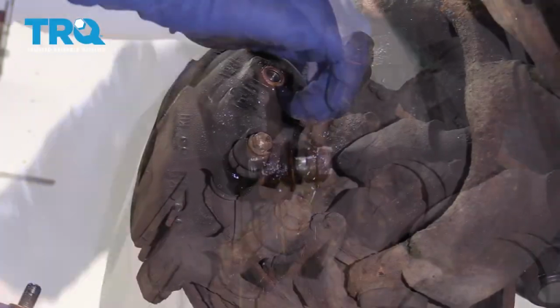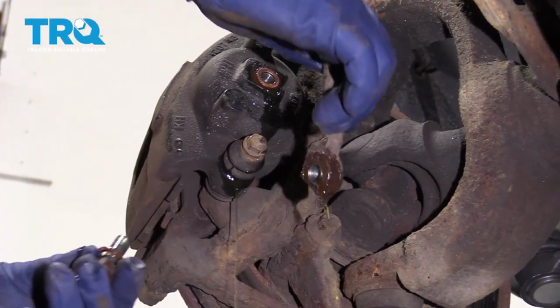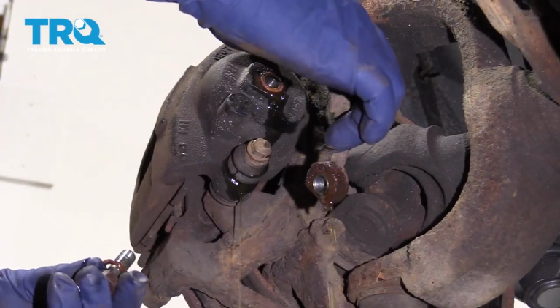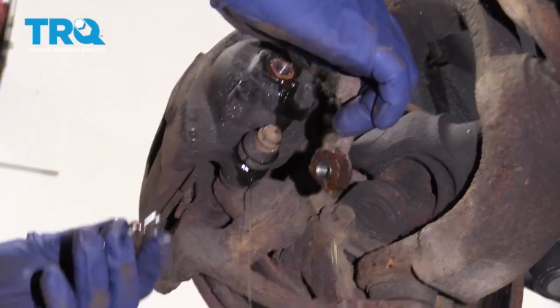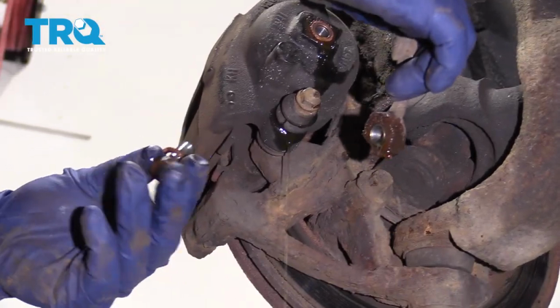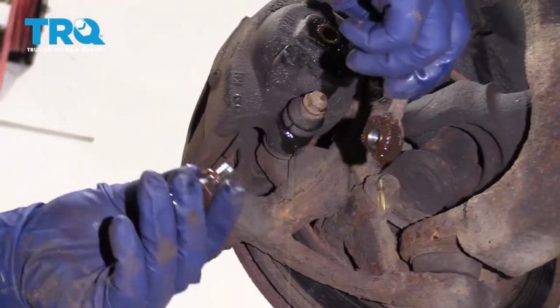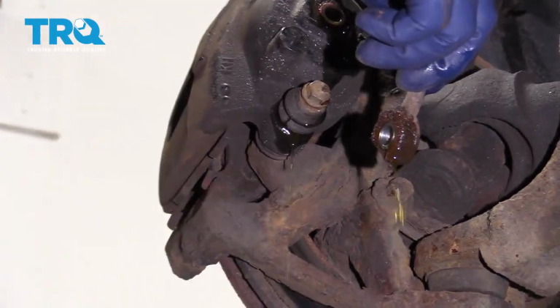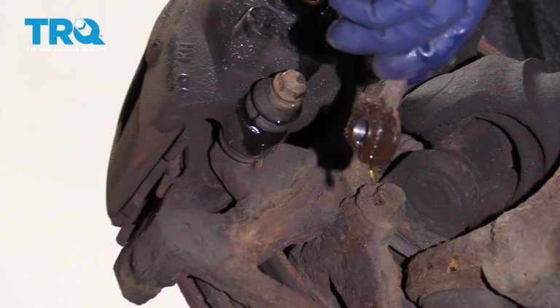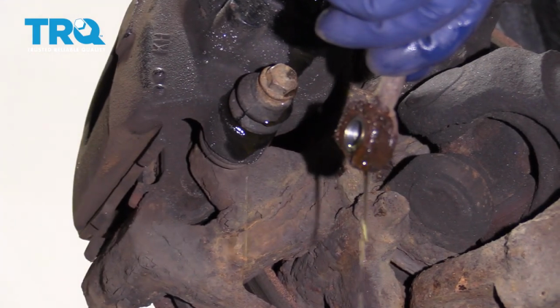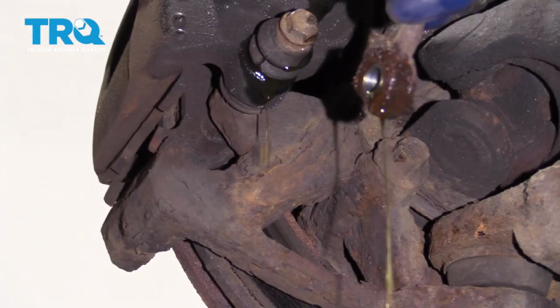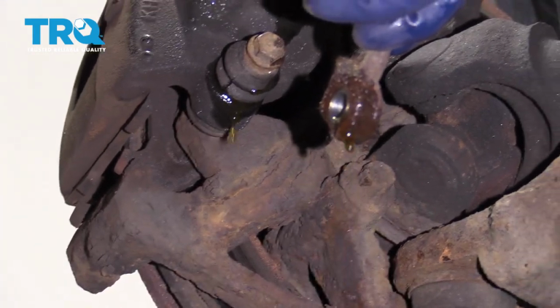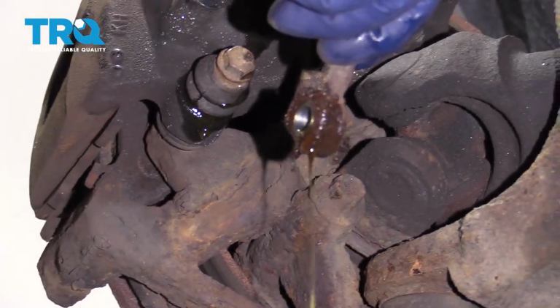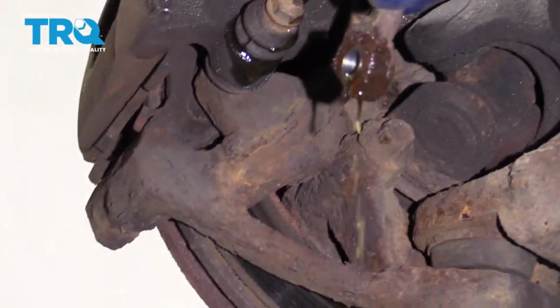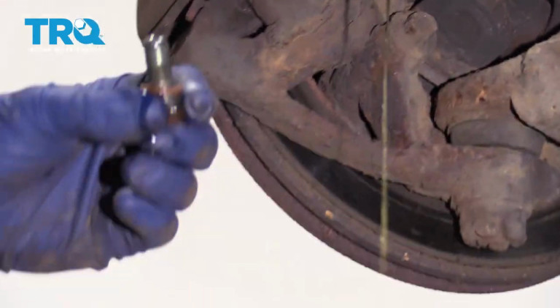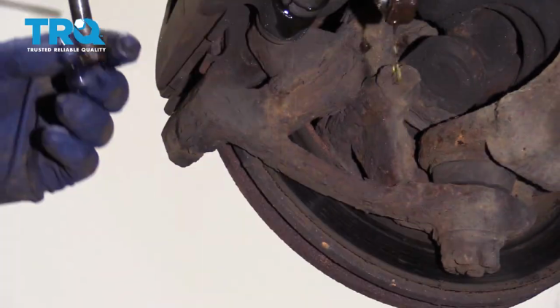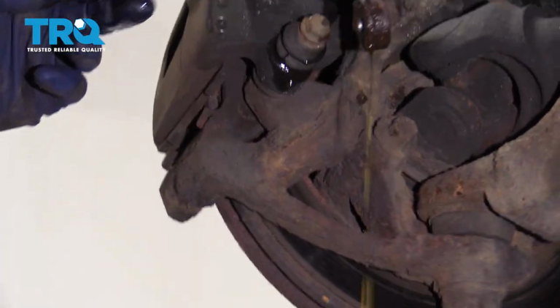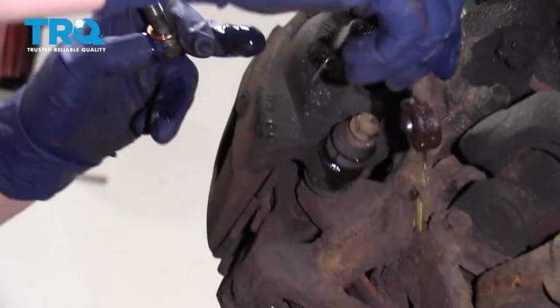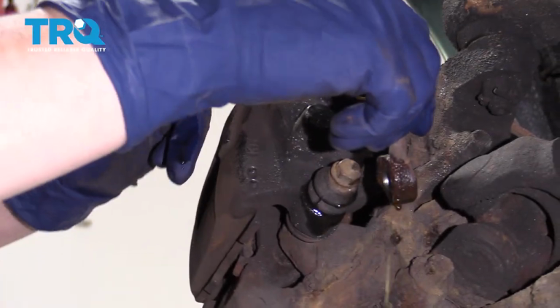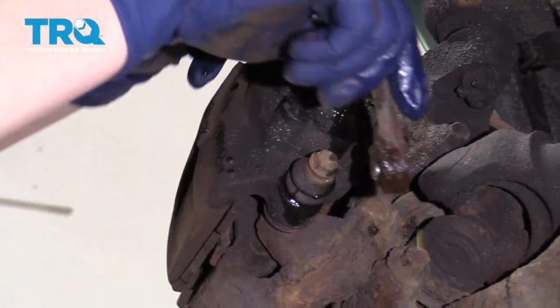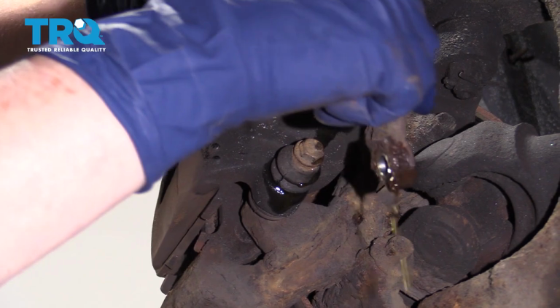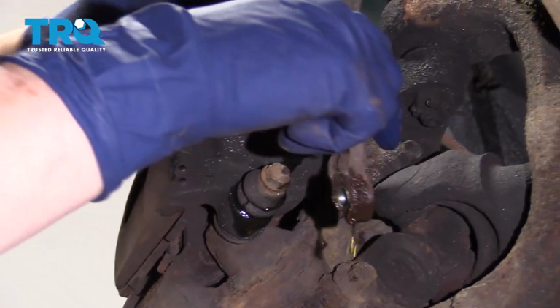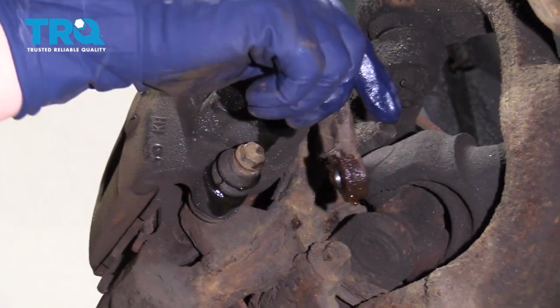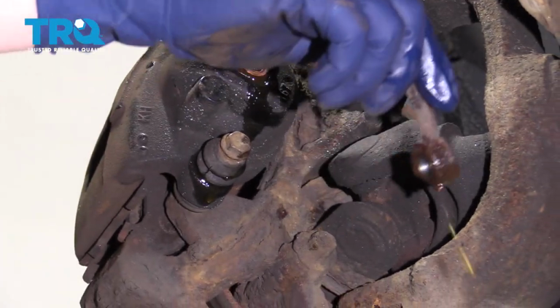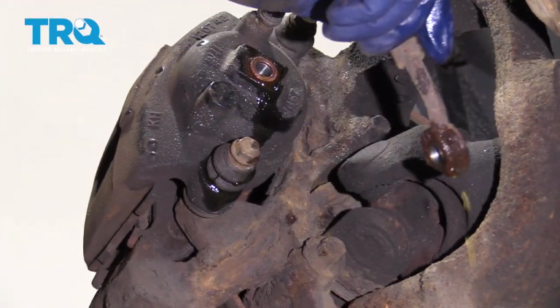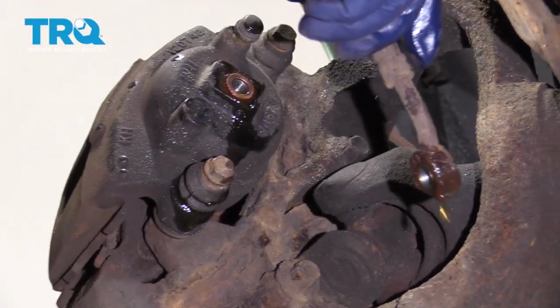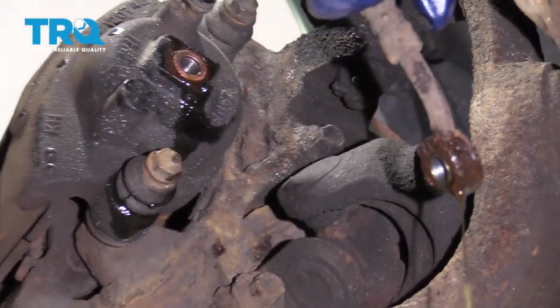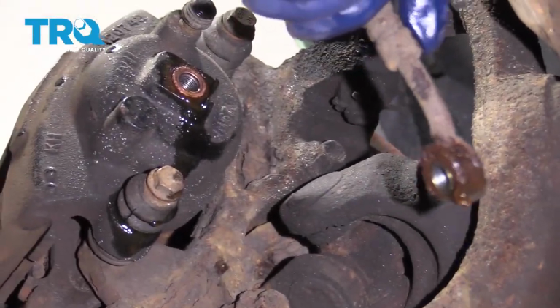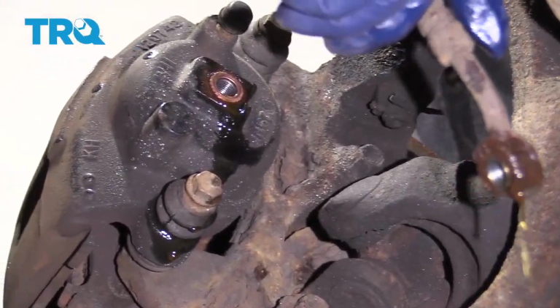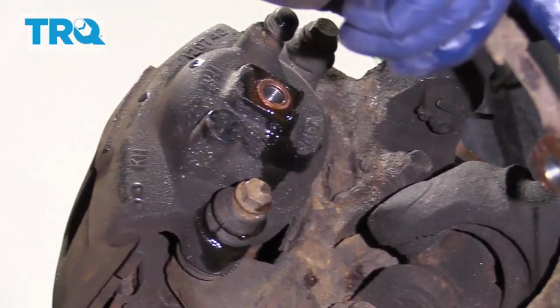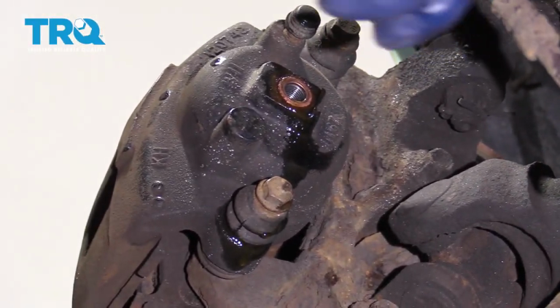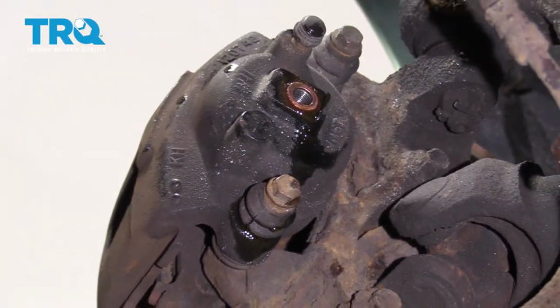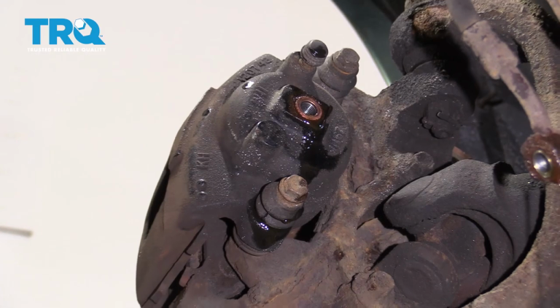Now you're going to want to make sure, if you're not replacing your flex hose, that the copper washer is off on the bolt side. Let's see if it's stuck on the caliper side — and it is. The new caliper comes with a new banjo bolt and new copper washers.